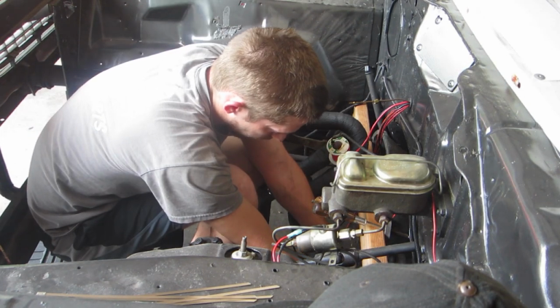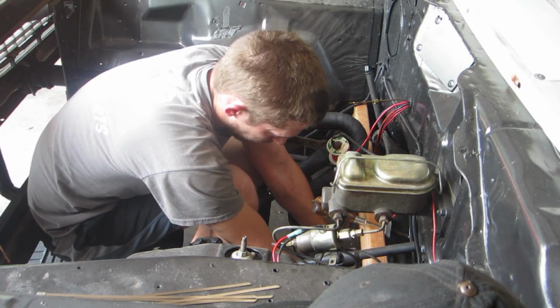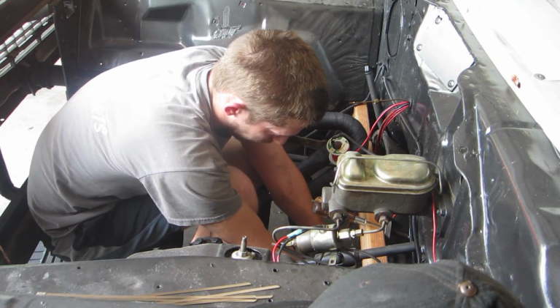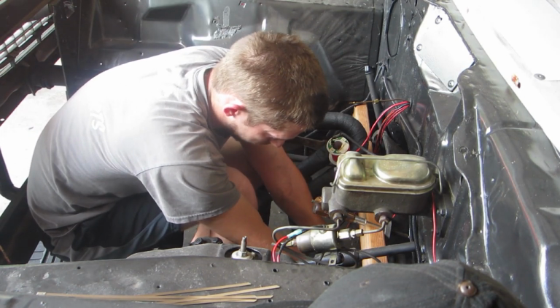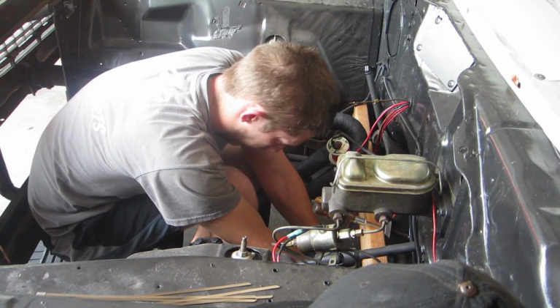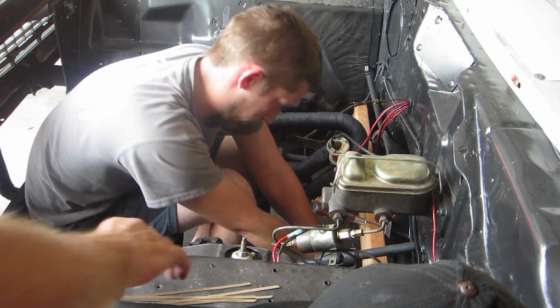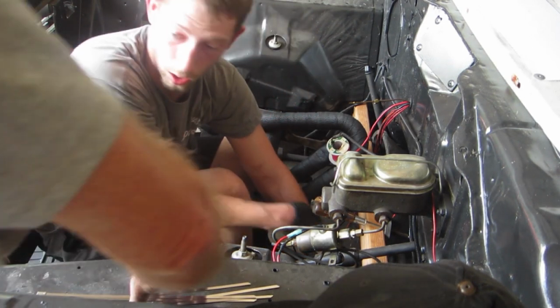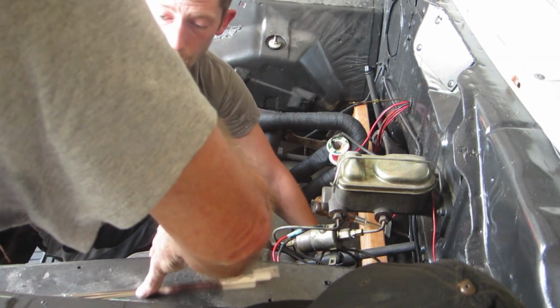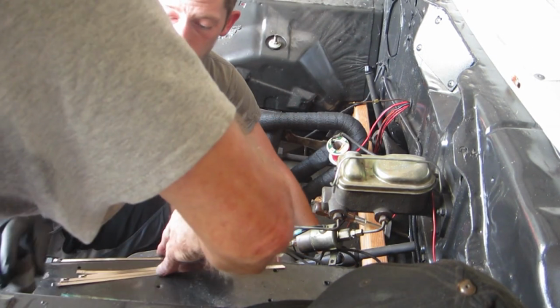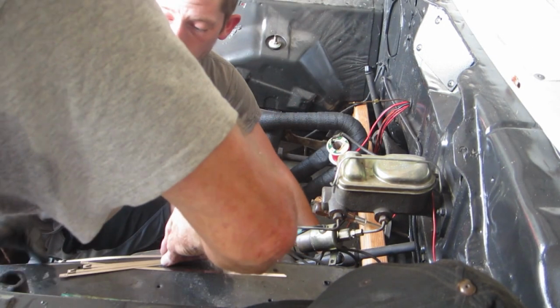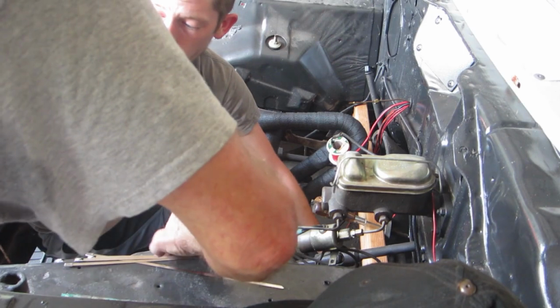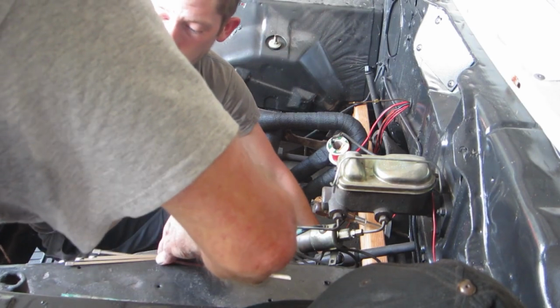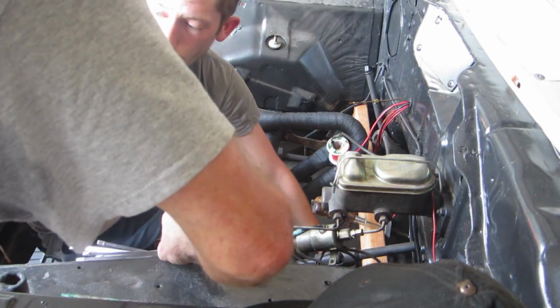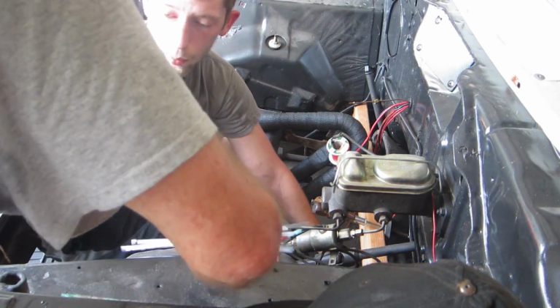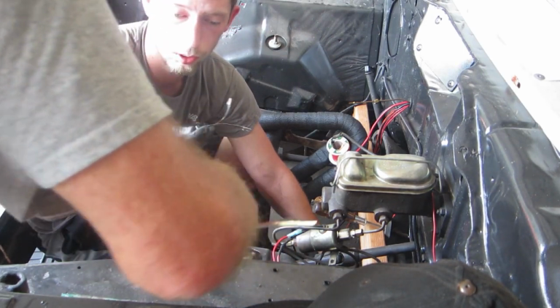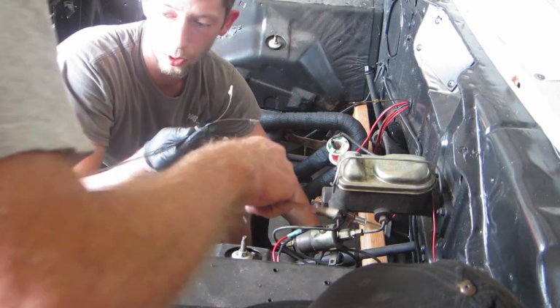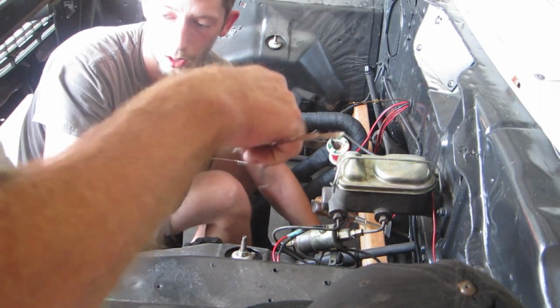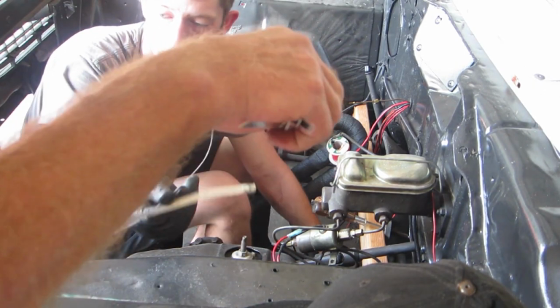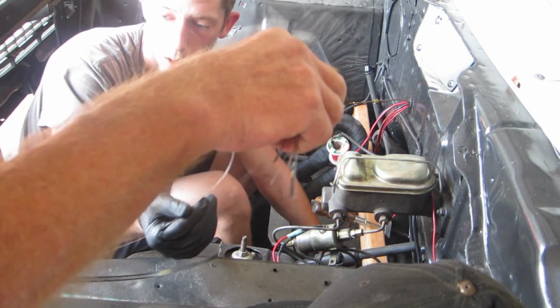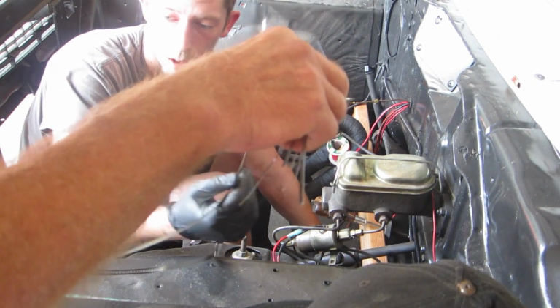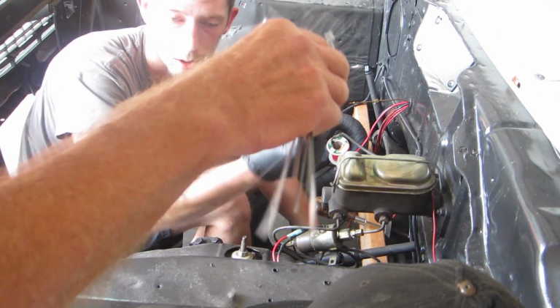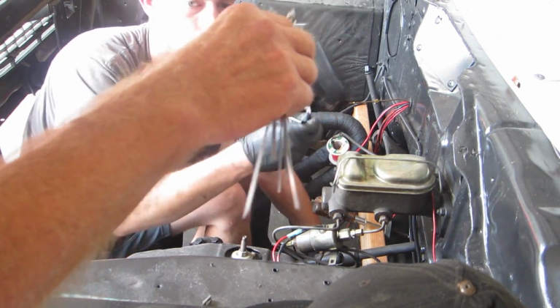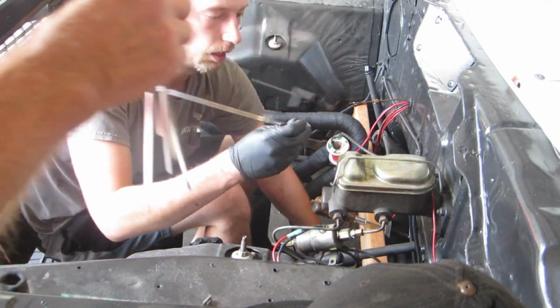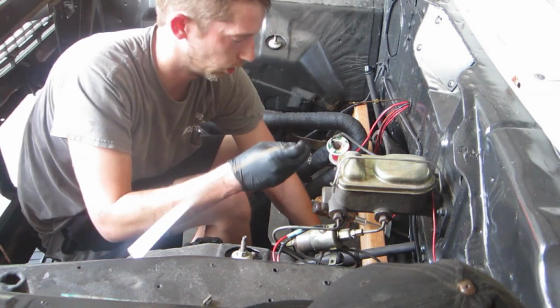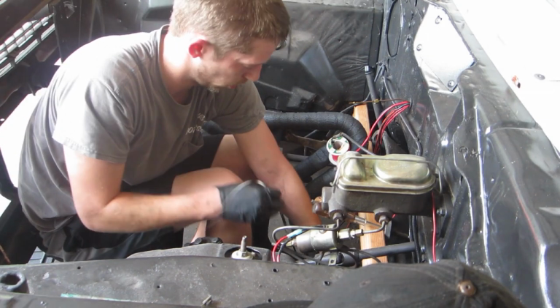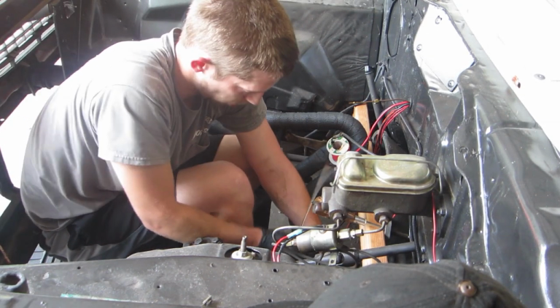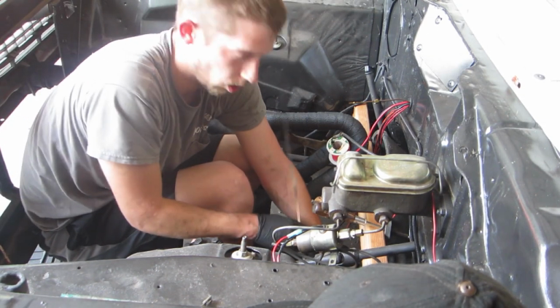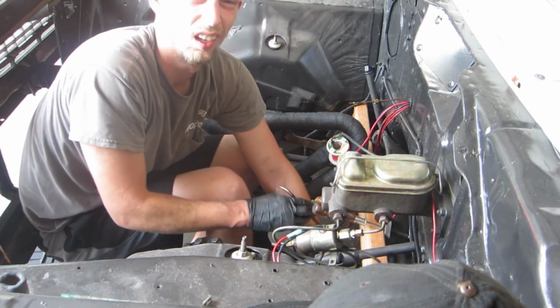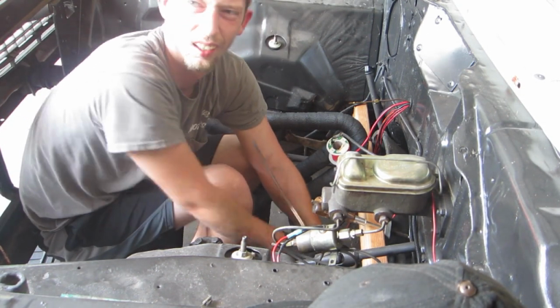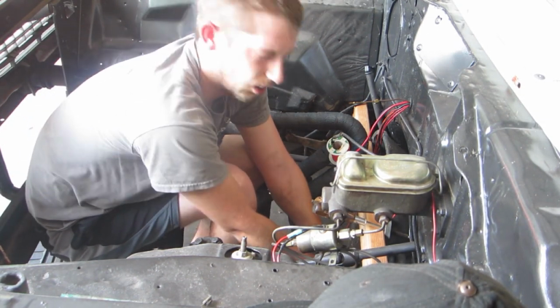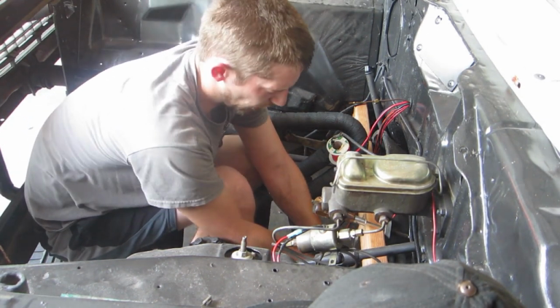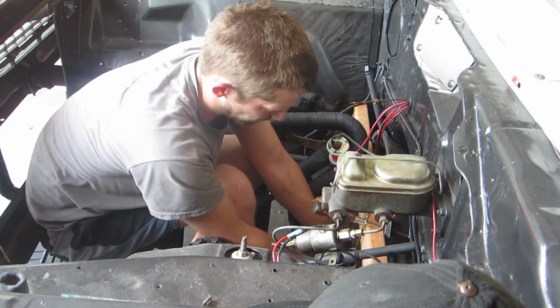Nothing like a good heat index of 100 degrees on a freaking Oklahoma September day trying to wrap headers in. That's a great idea, huh?